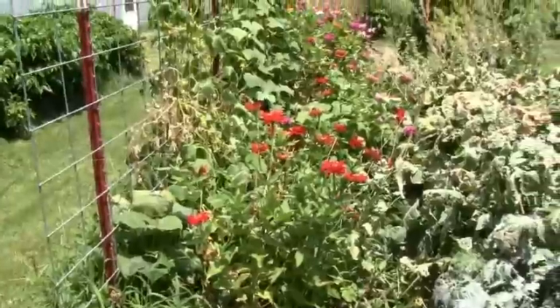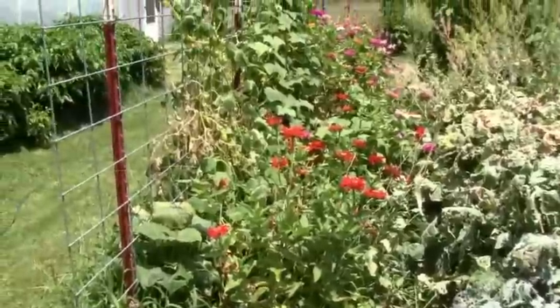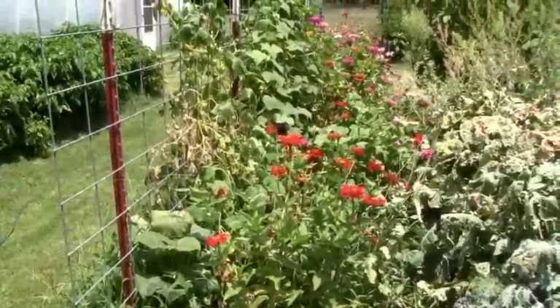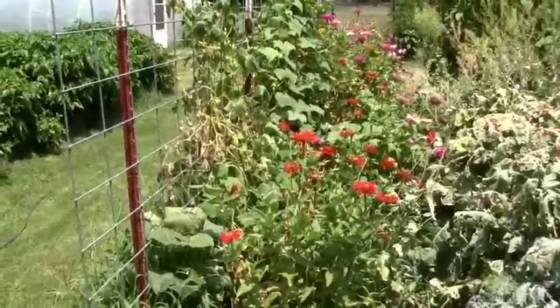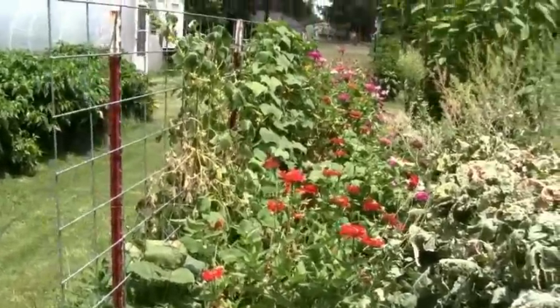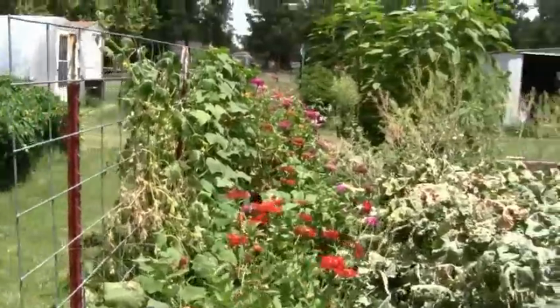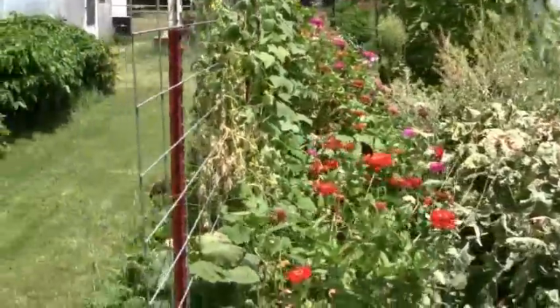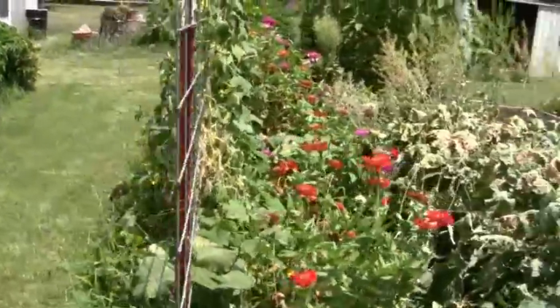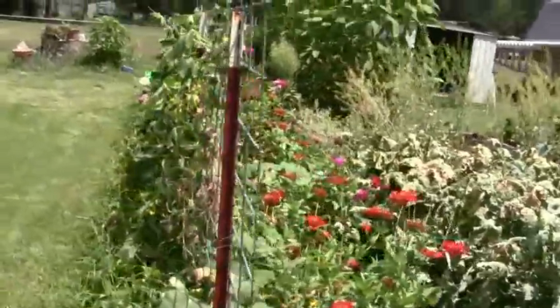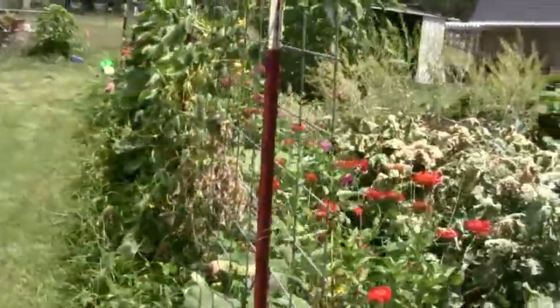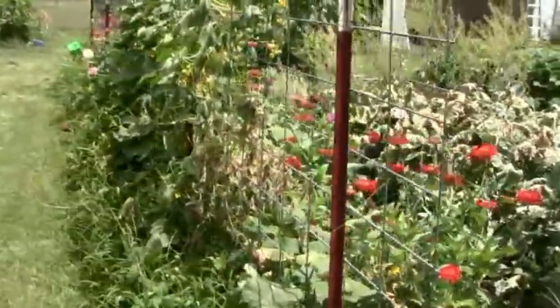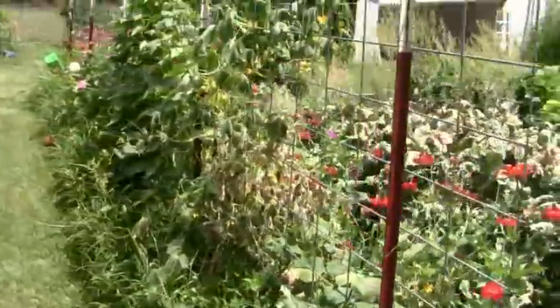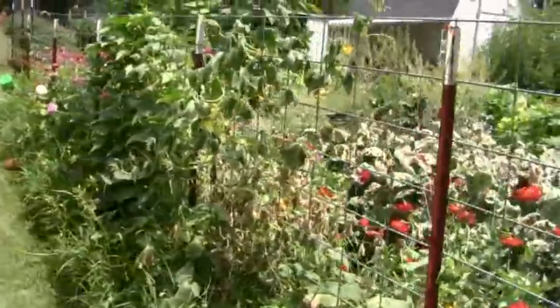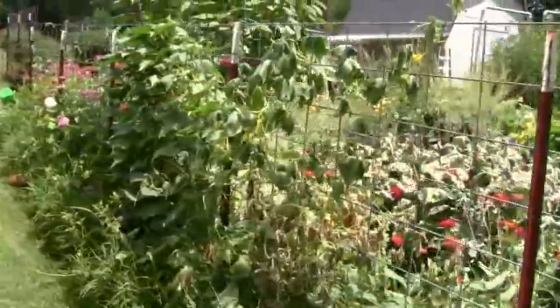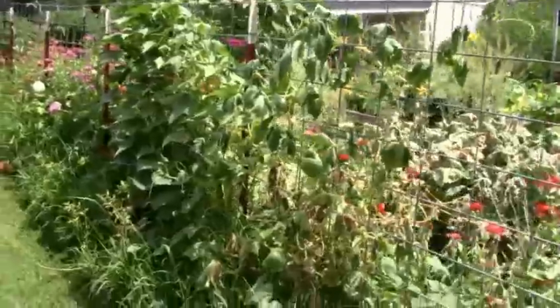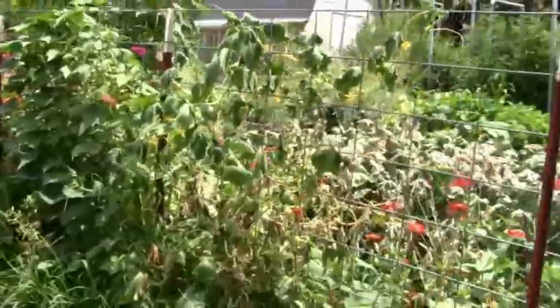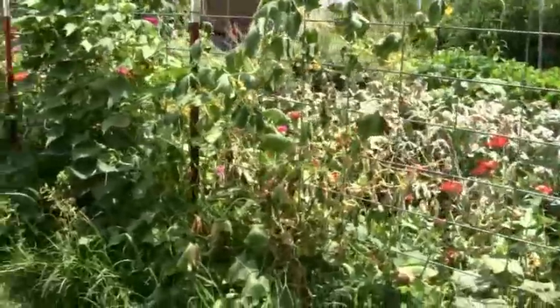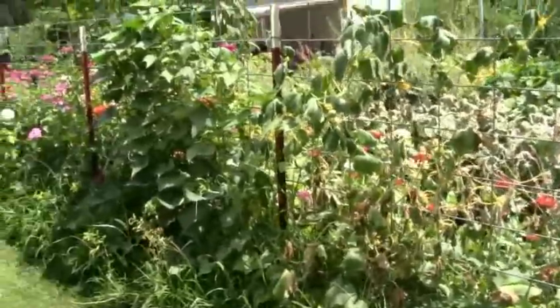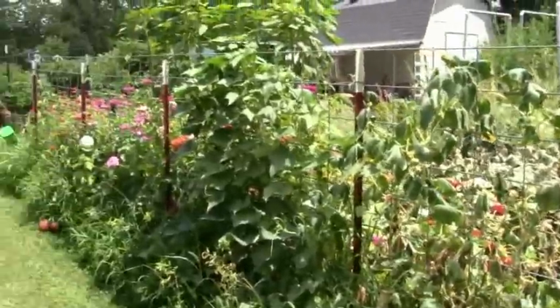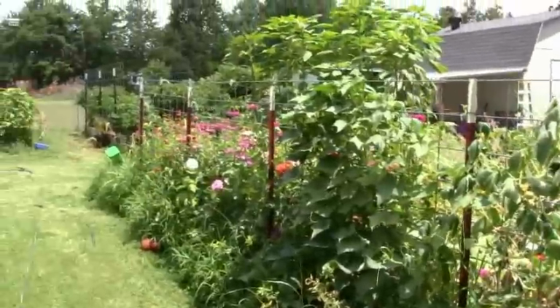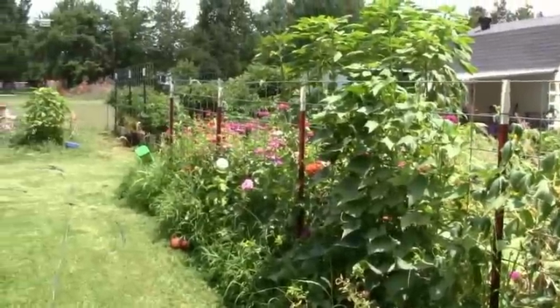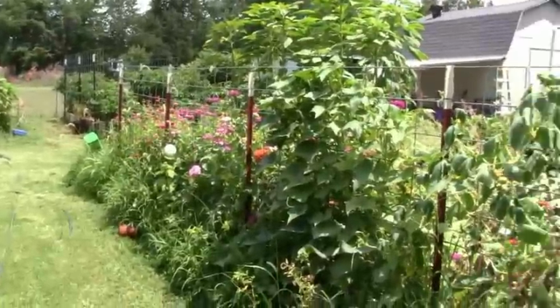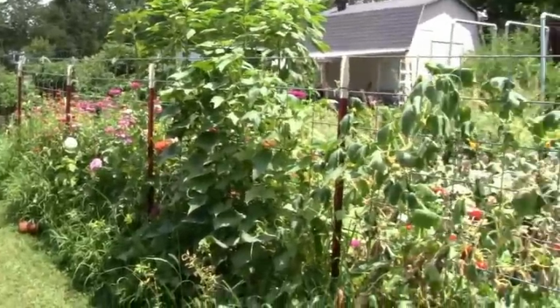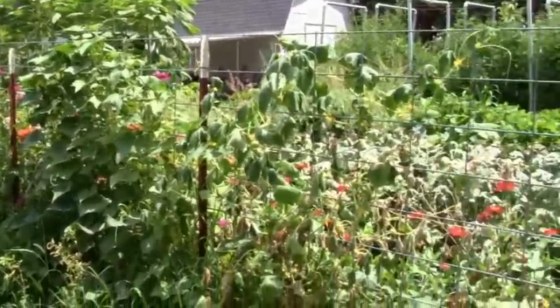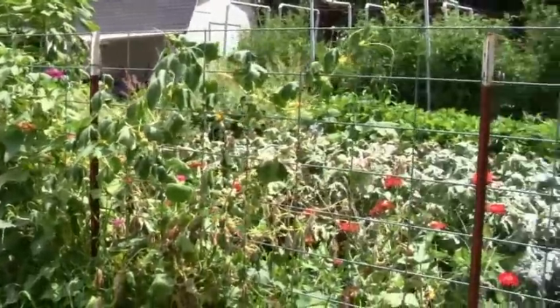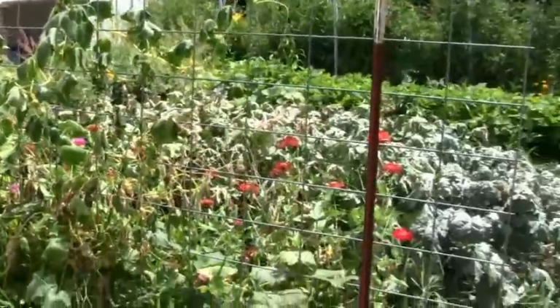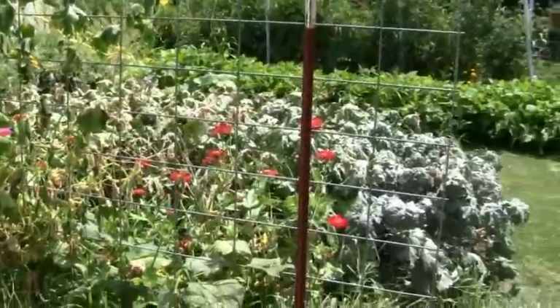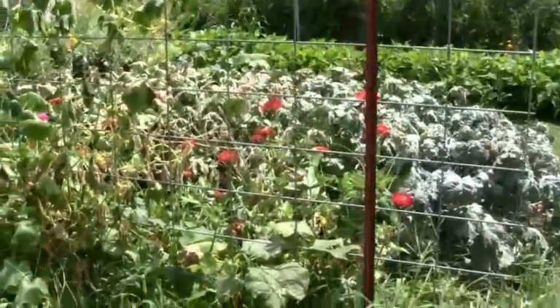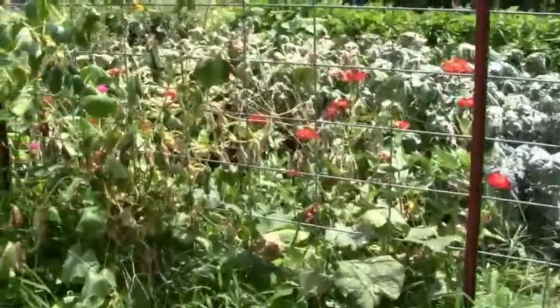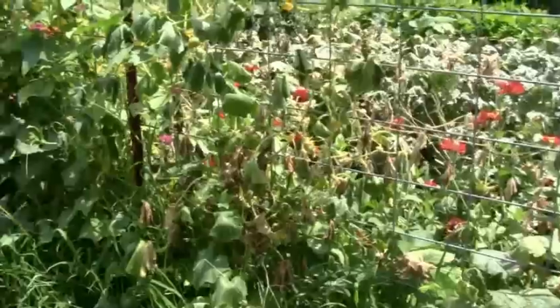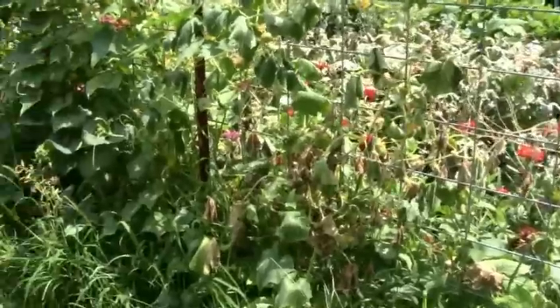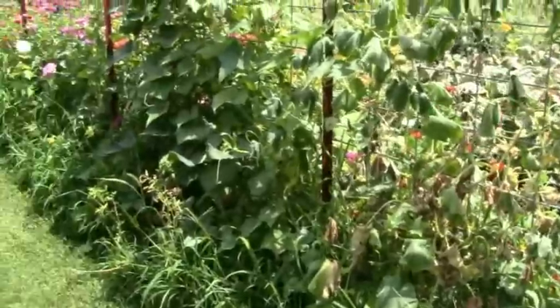The zinnias did good. The cucumbers that I planted with them — not so good. We have been eating some, but I don't think I will plant them together like that next year.